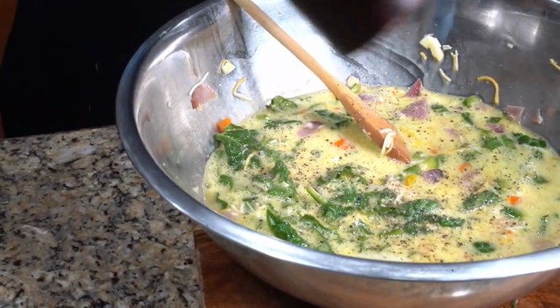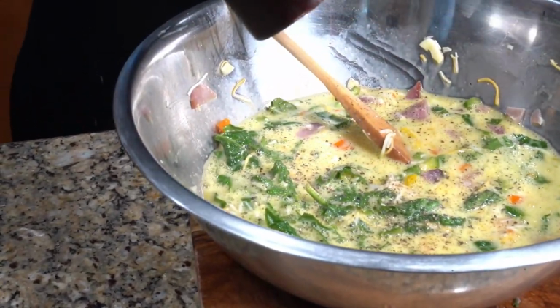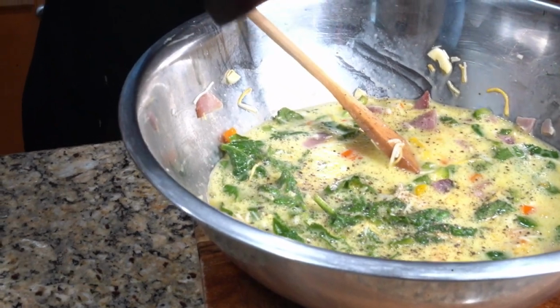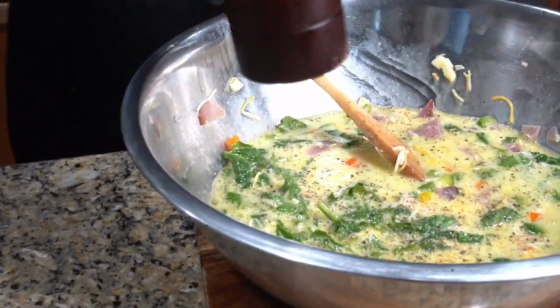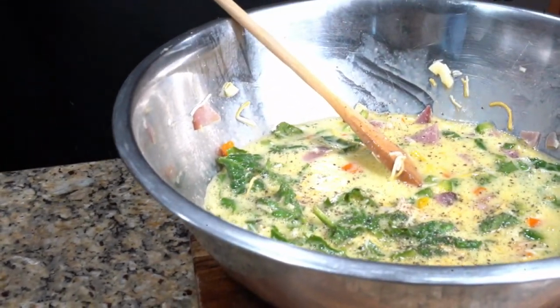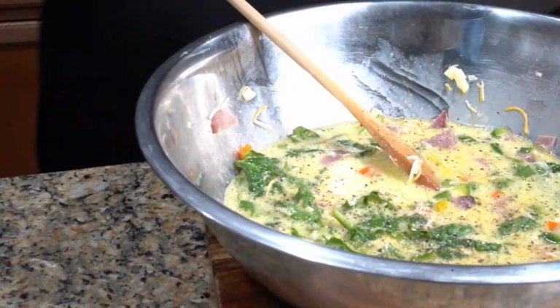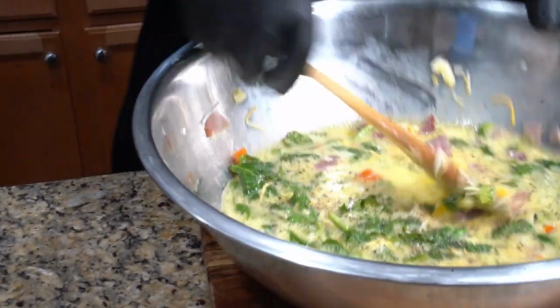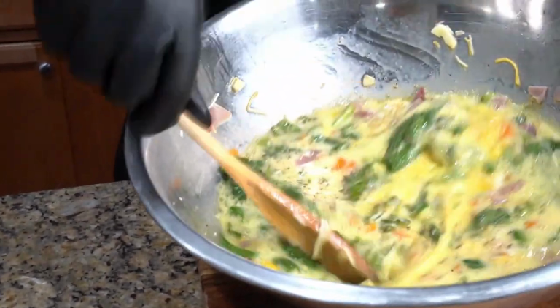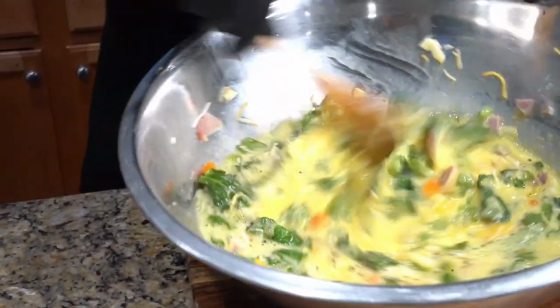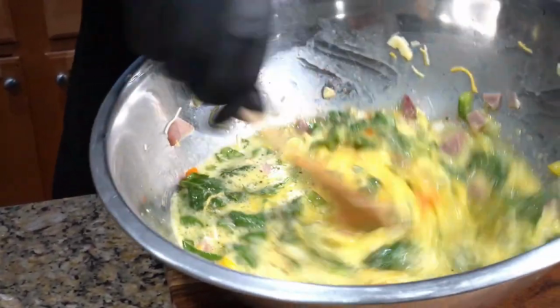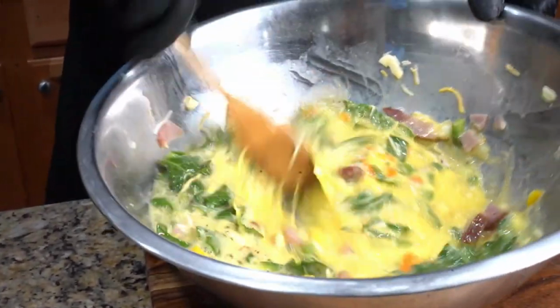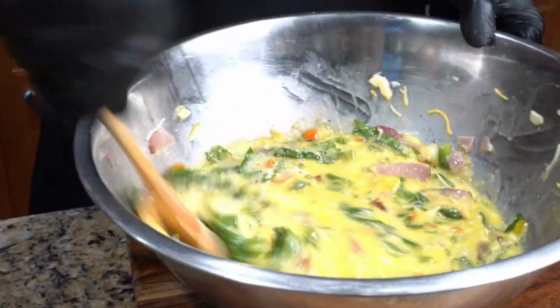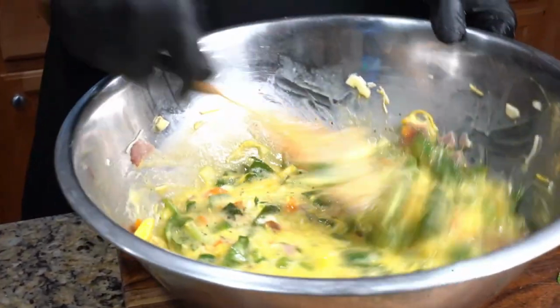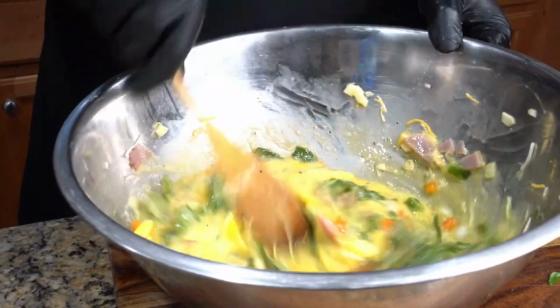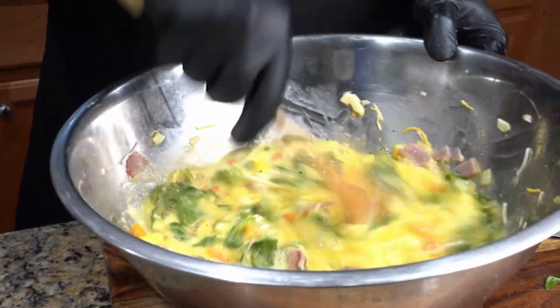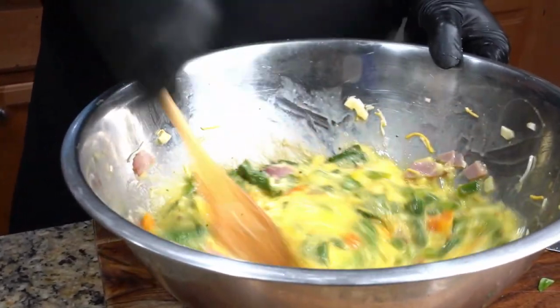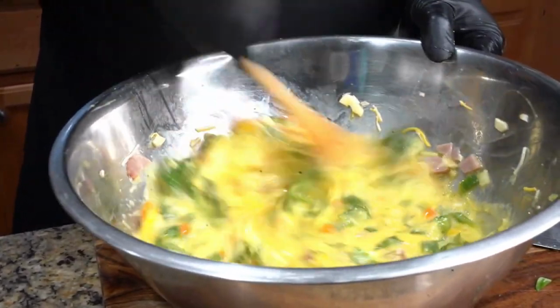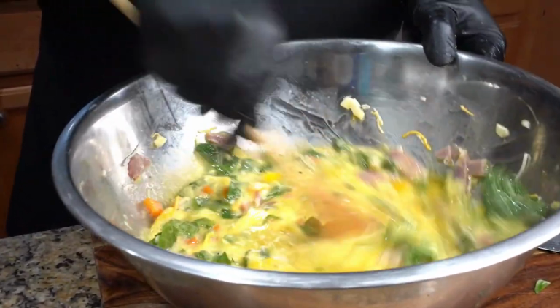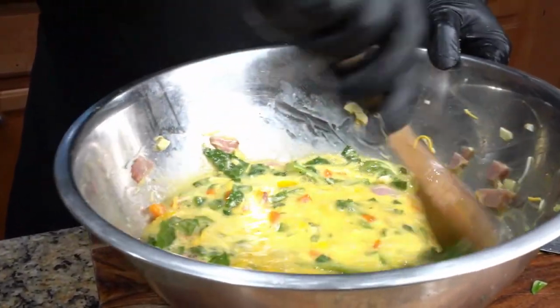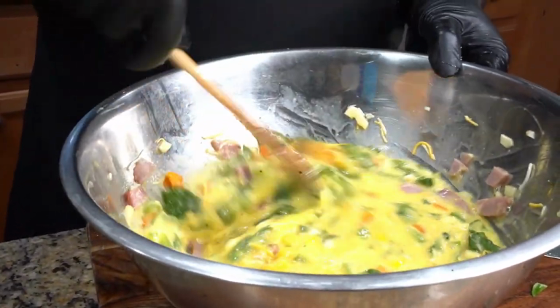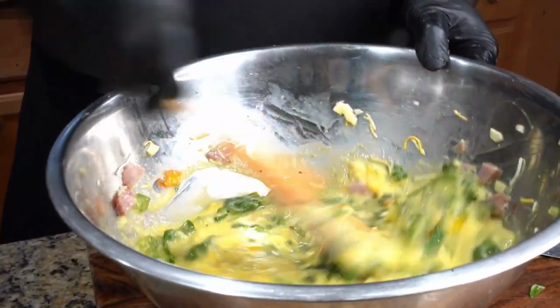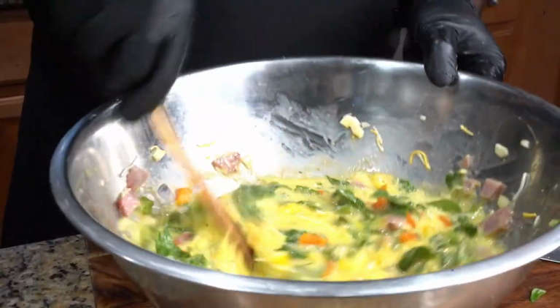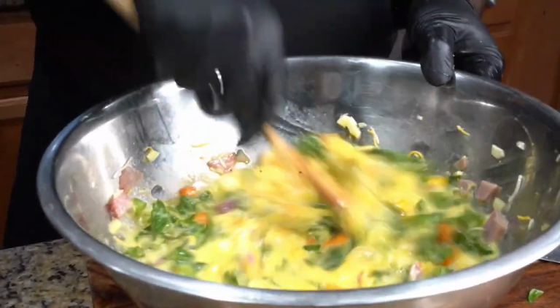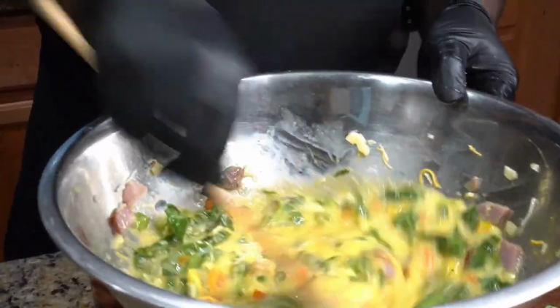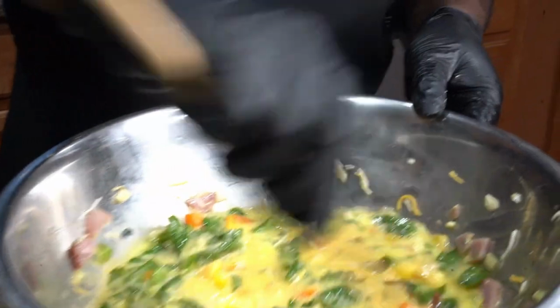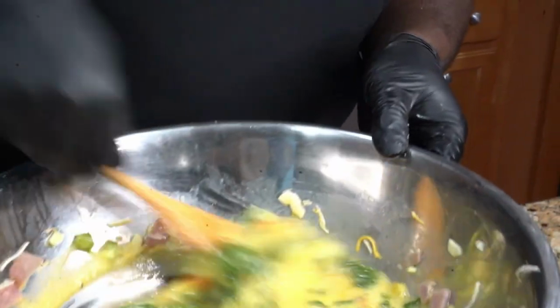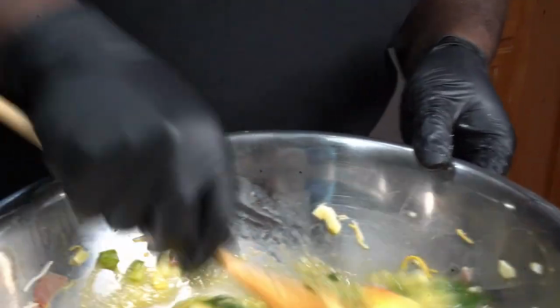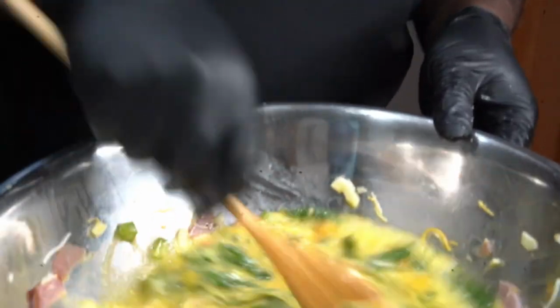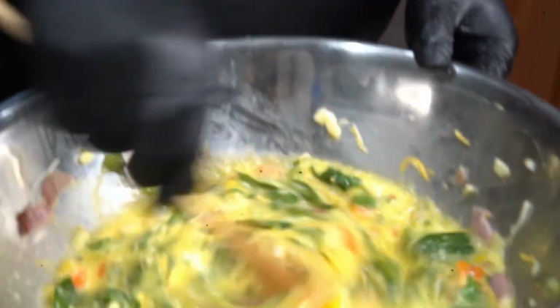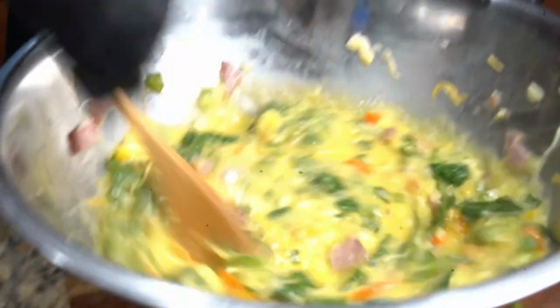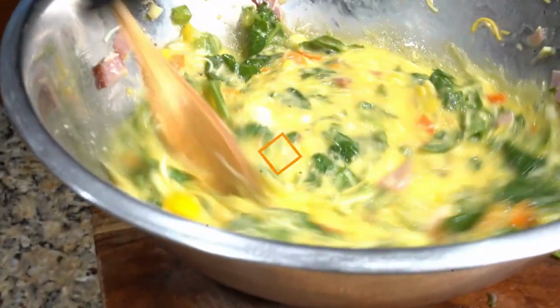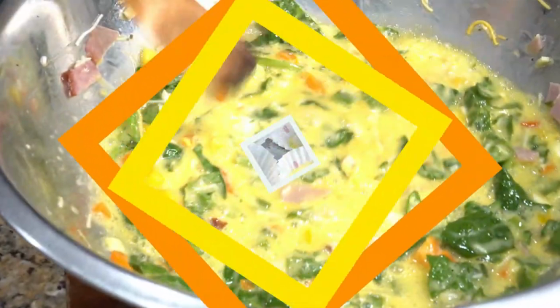We add some black pepper and some salt, then whisk that in. Once you whisk that in, we're gonna pour it into our muffin tins and bake it. This time we won't be baking at 350 — we're gonna bake at 325.